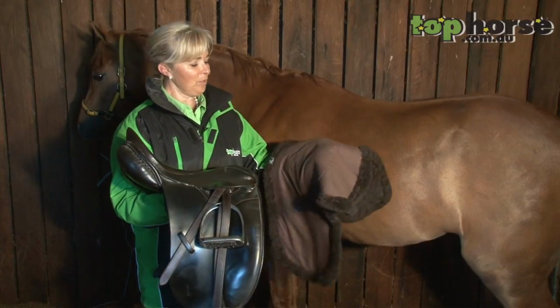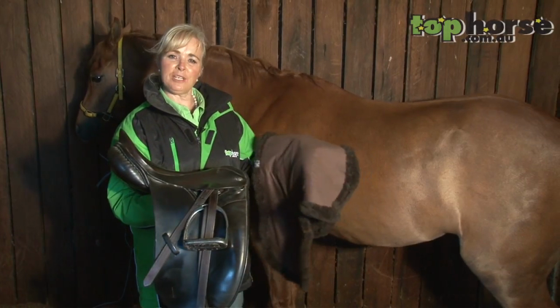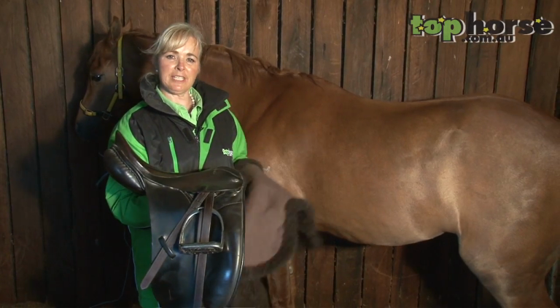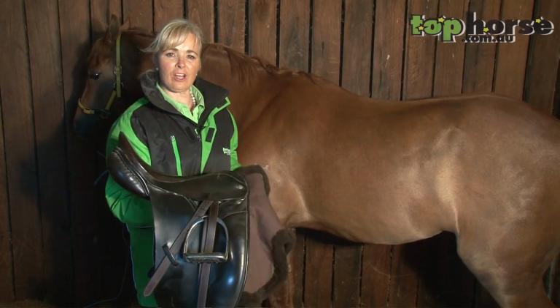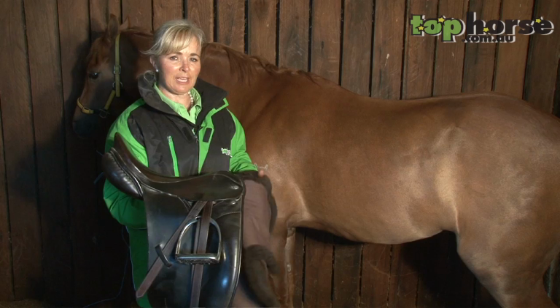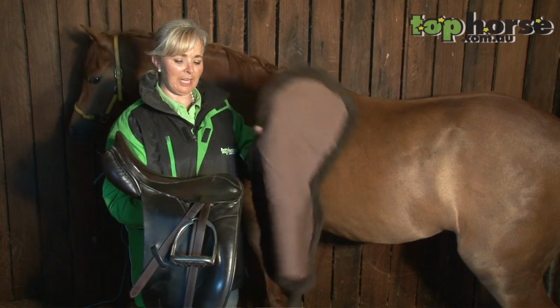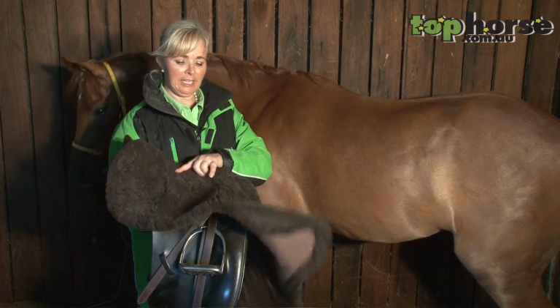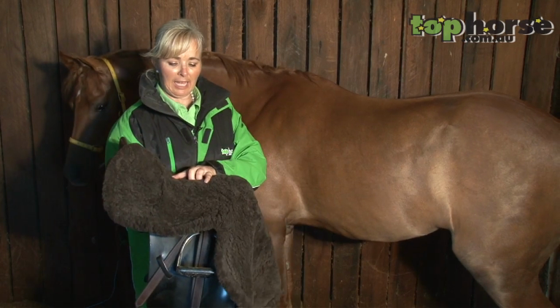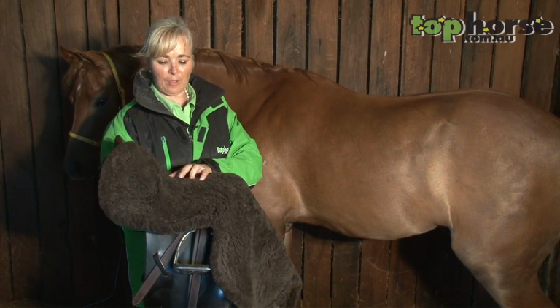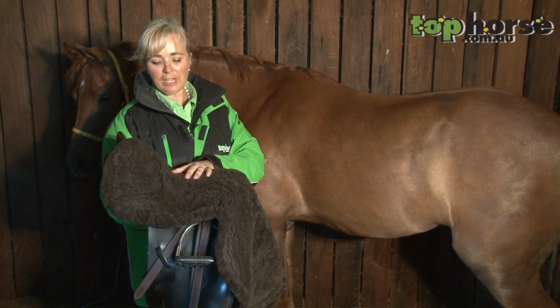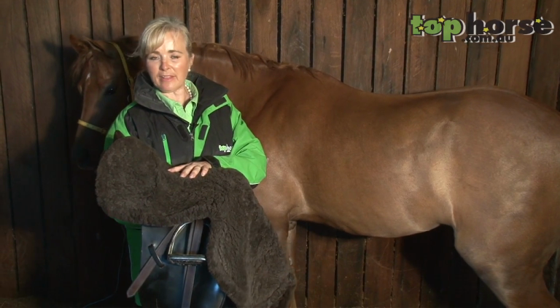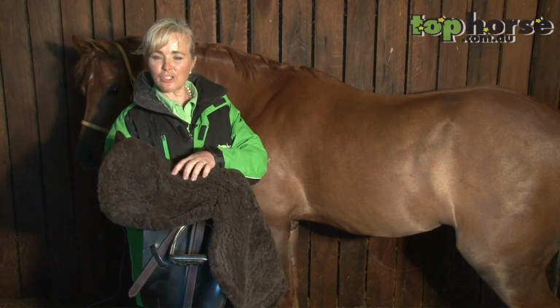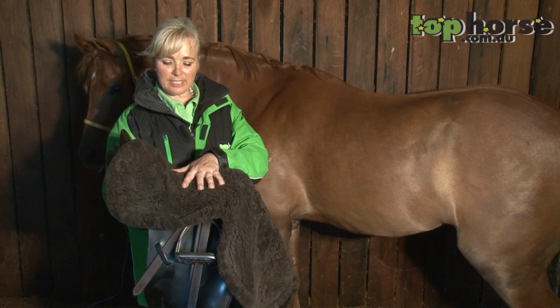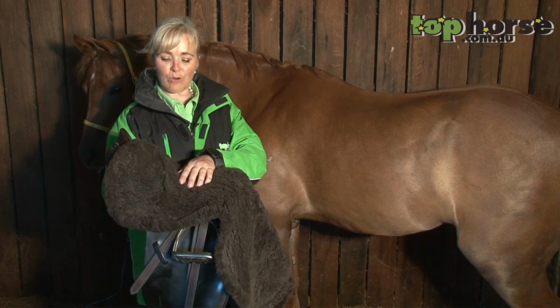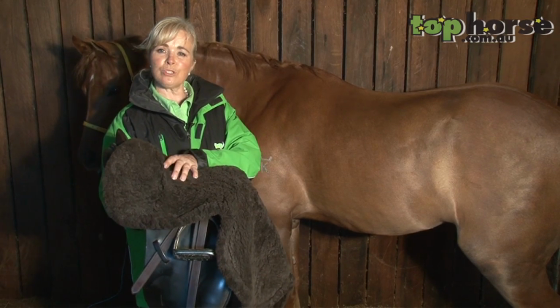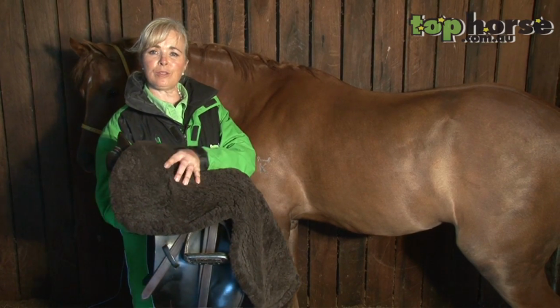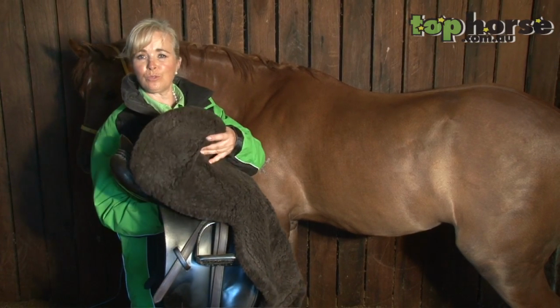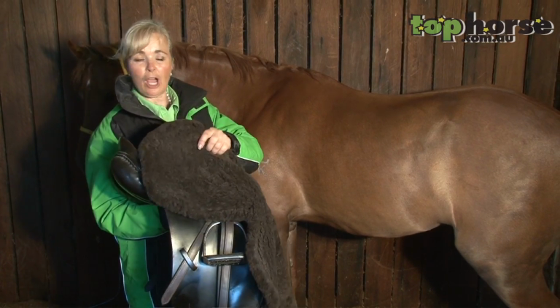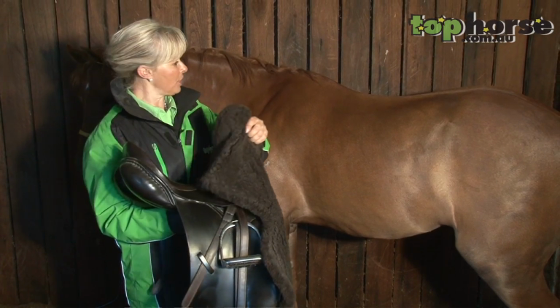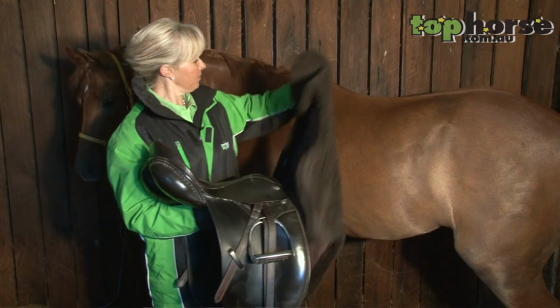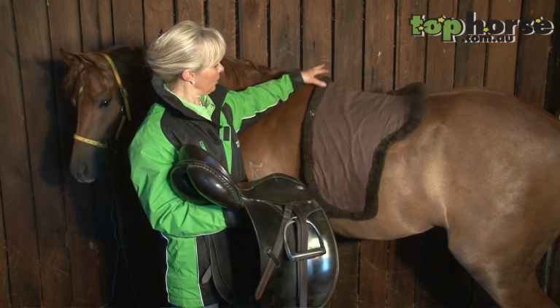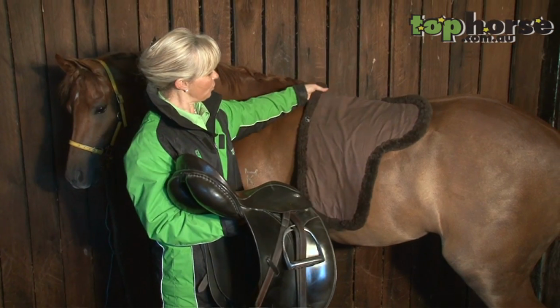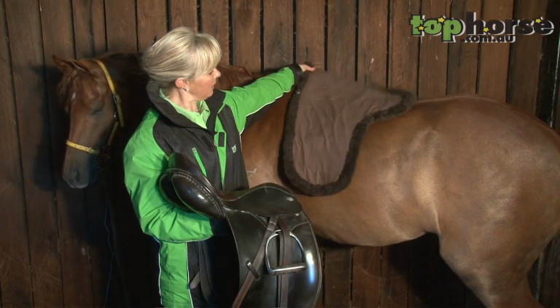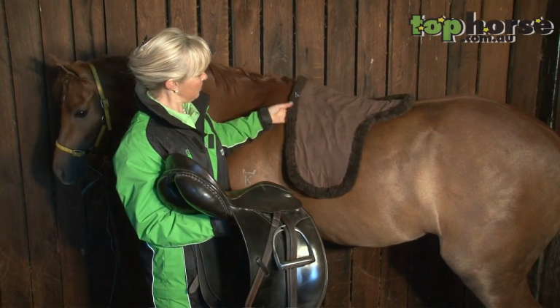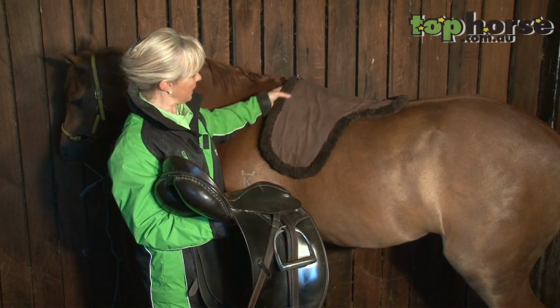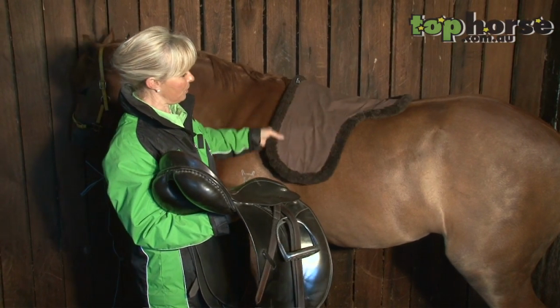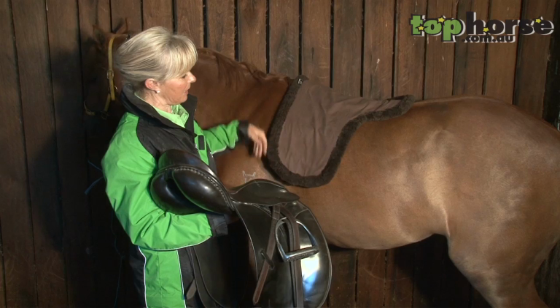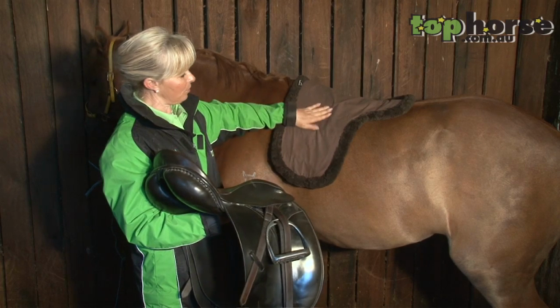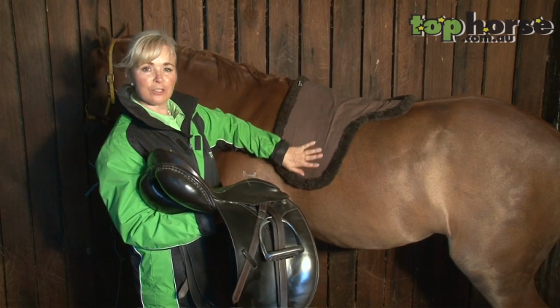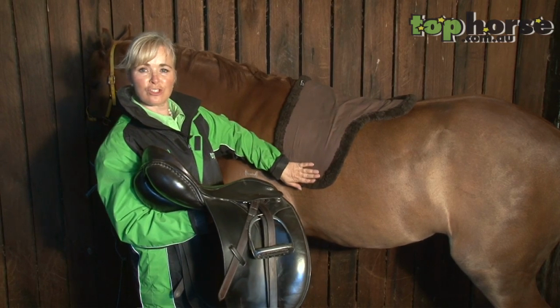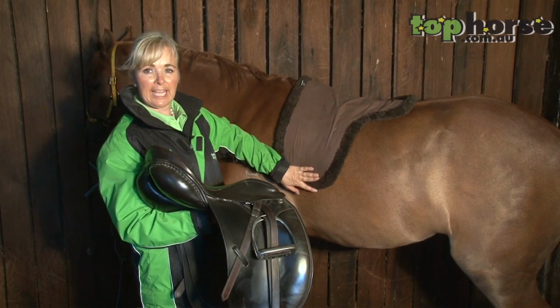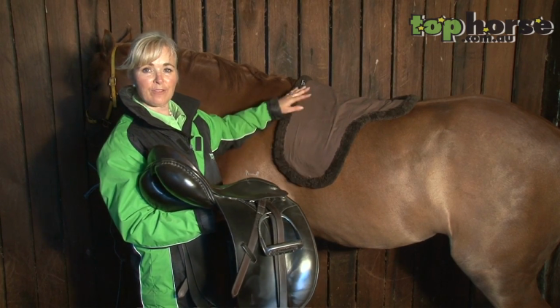With all of my sheepskins, I do keep them clean. I don't hang them out in the sun to dry because they are wool, so treat them as you would a woolen jumper. You can dry clean them — just be a little bit careful that the dry cleaning fluid is well and truly dry and aired out of them.